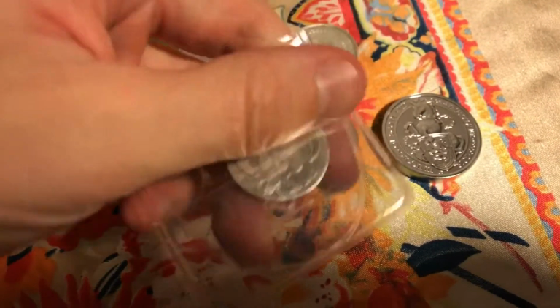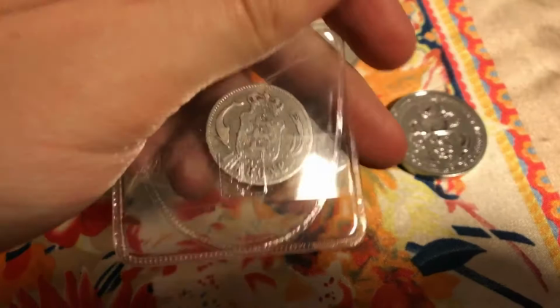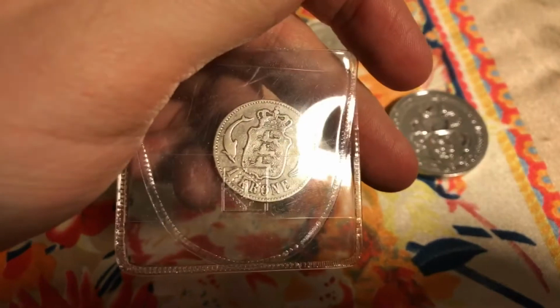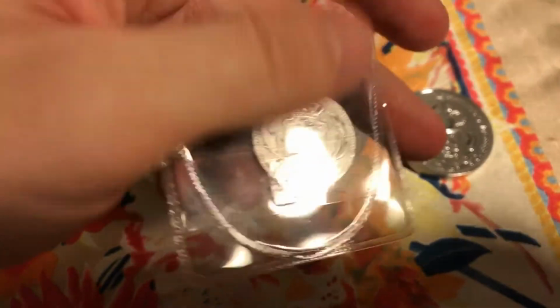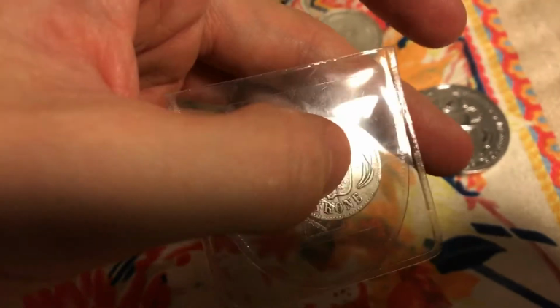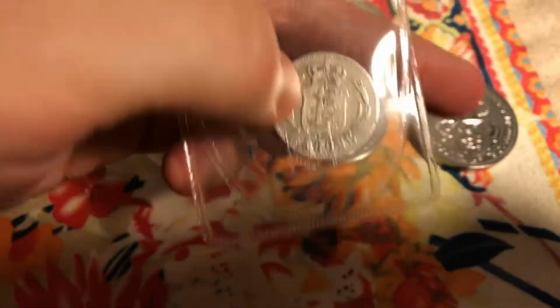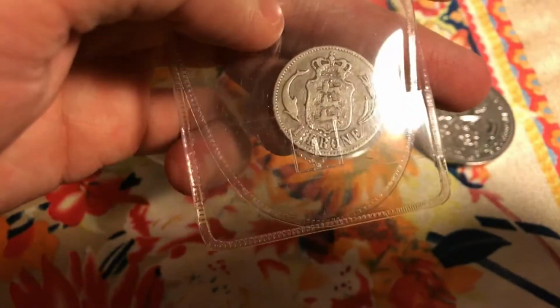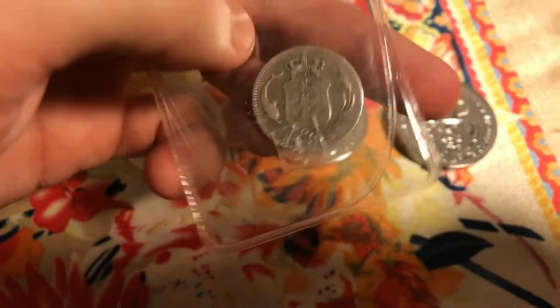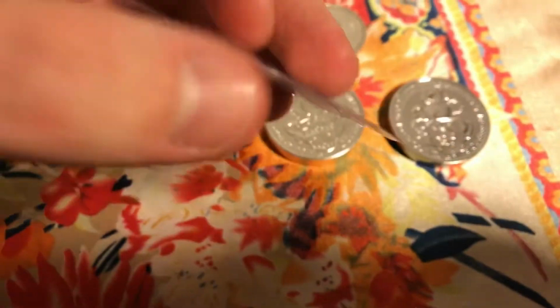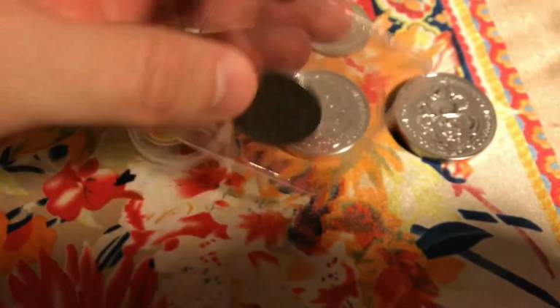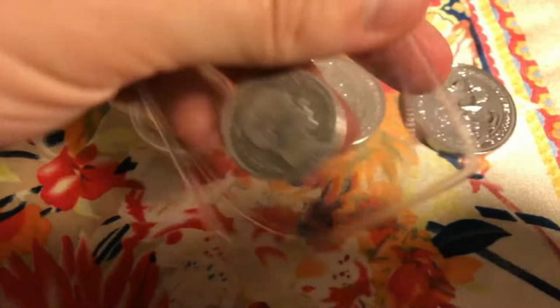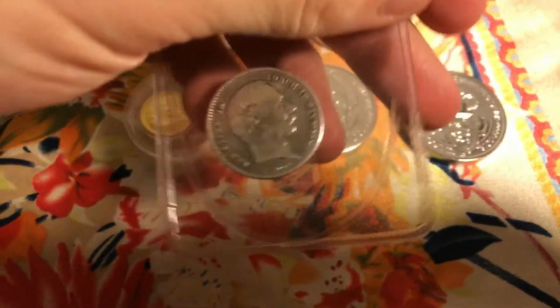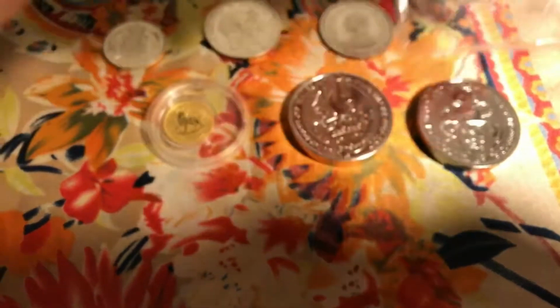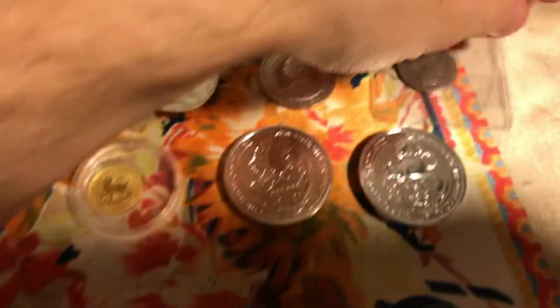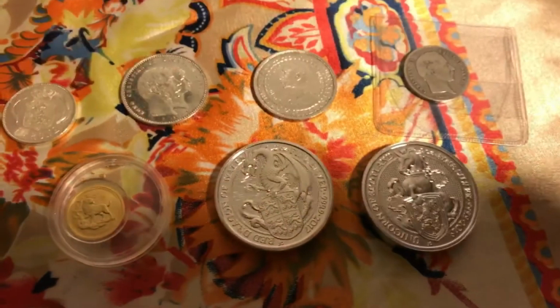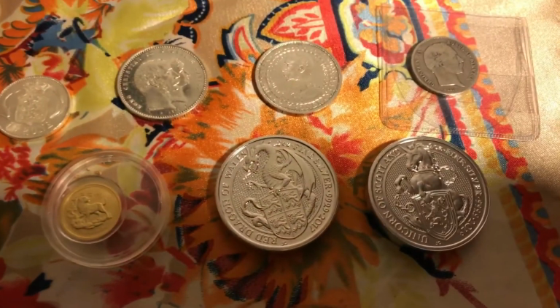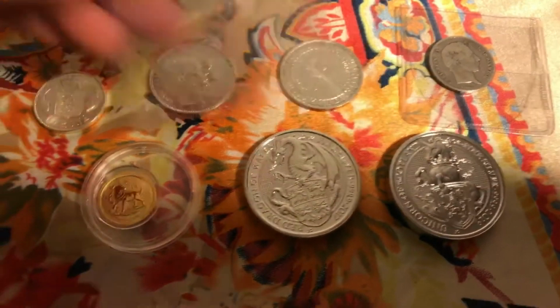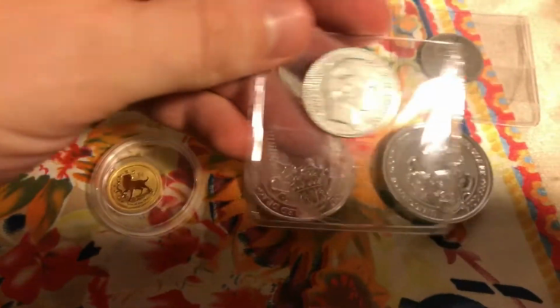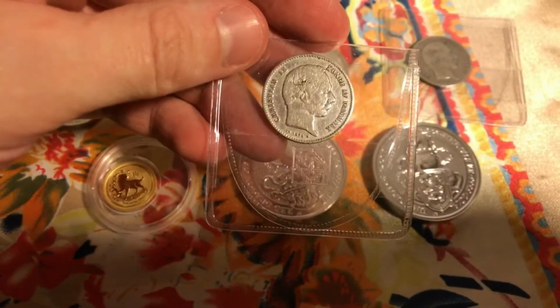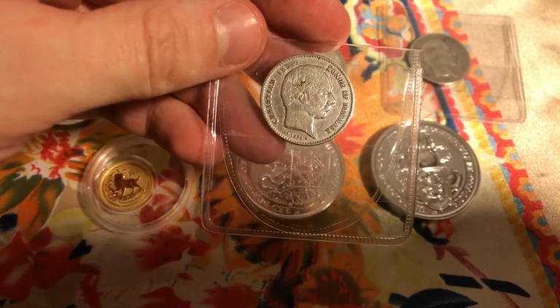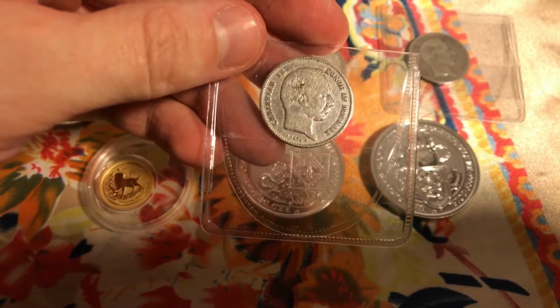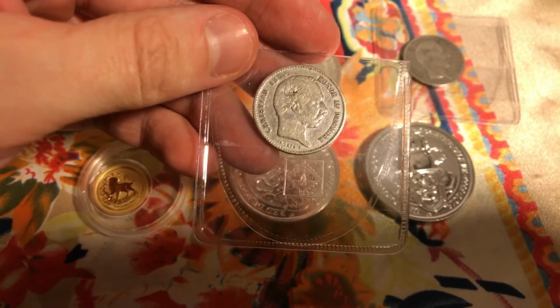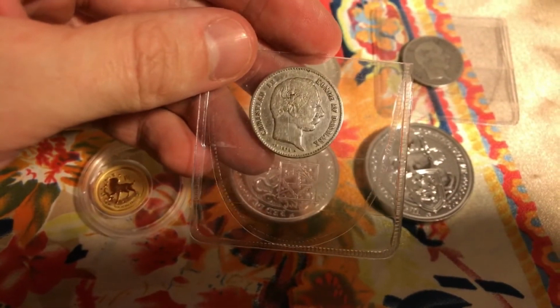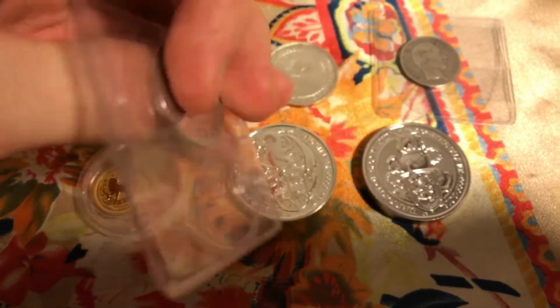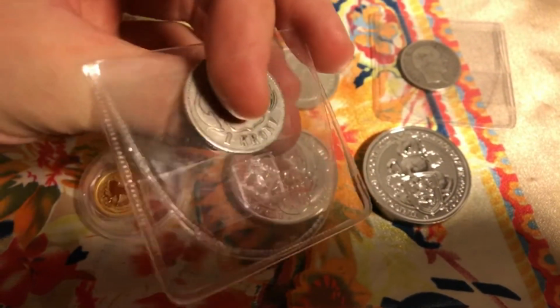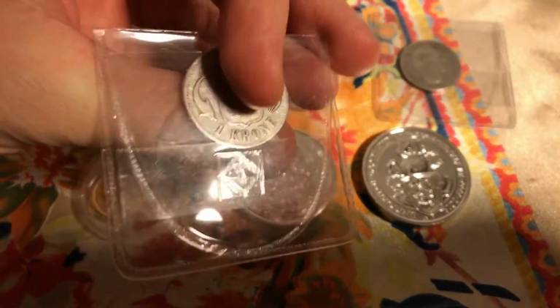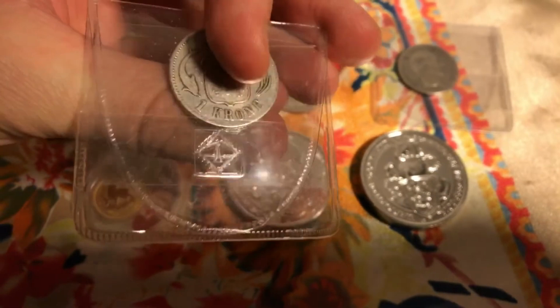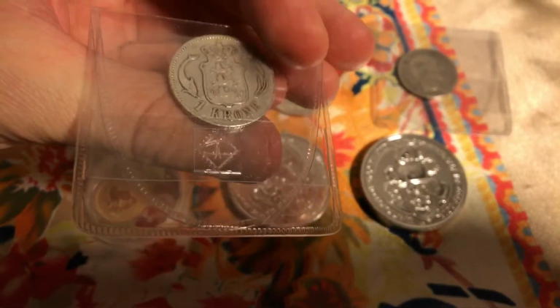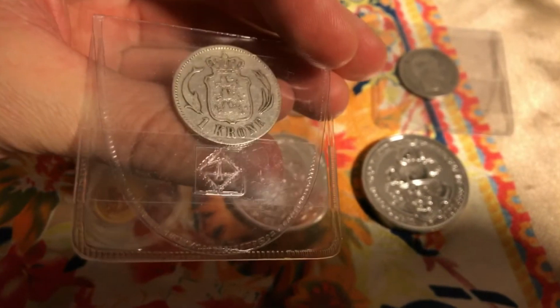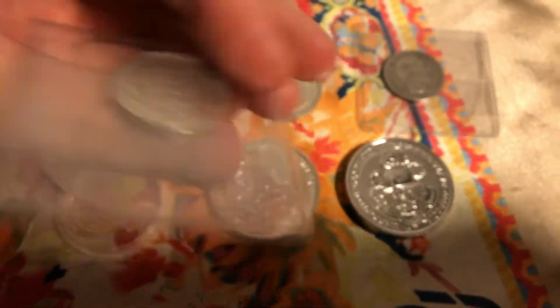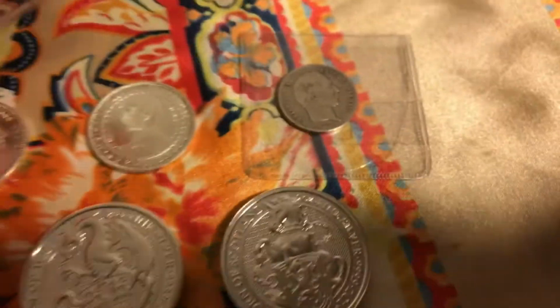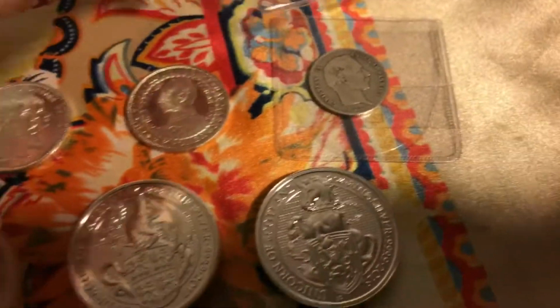These have a lot of scratches on them because they've been in circulation. This is a one crown, Denmark also — the same back as the two crown.